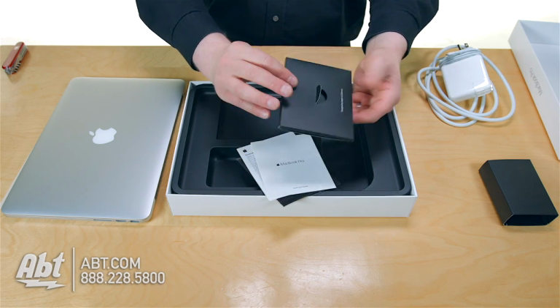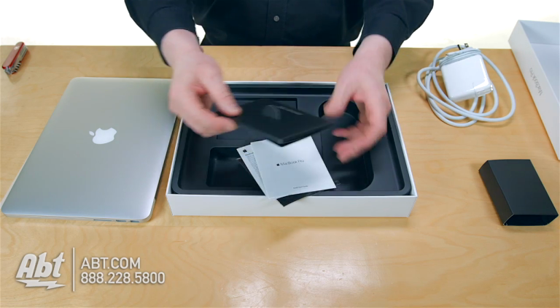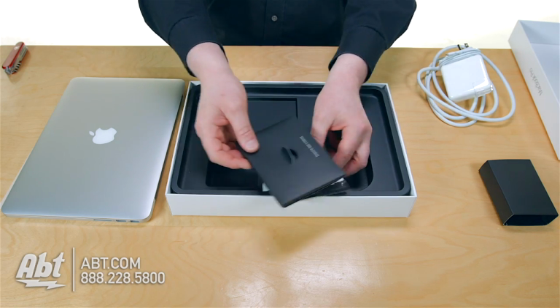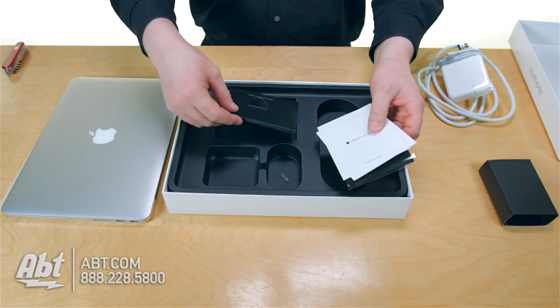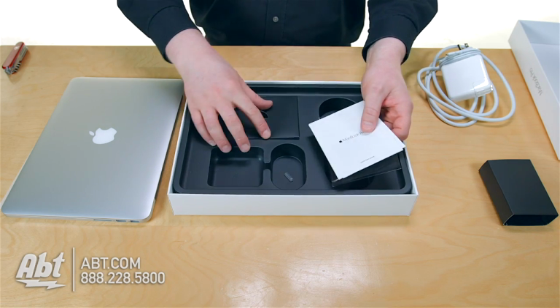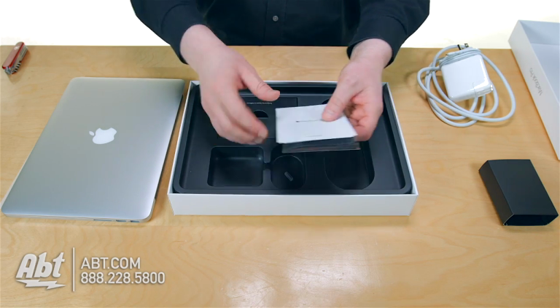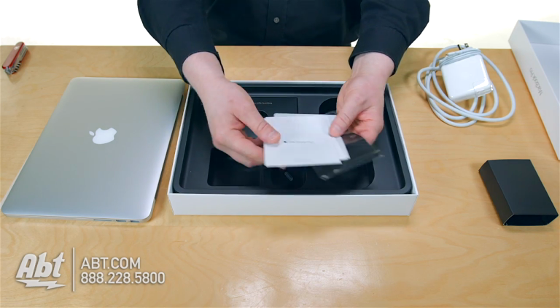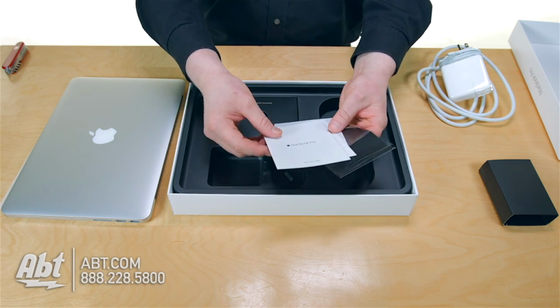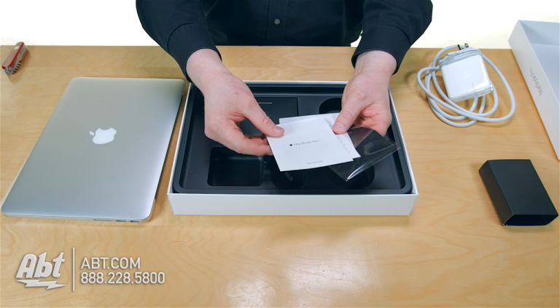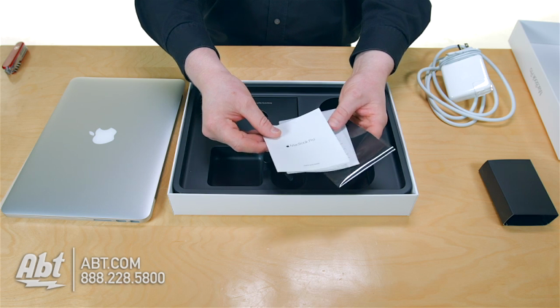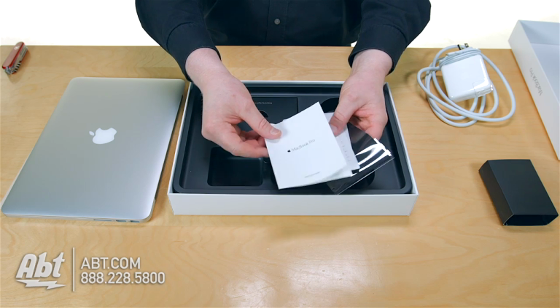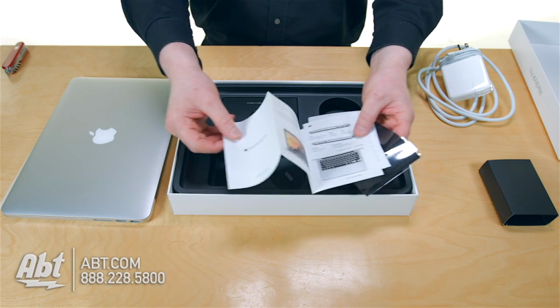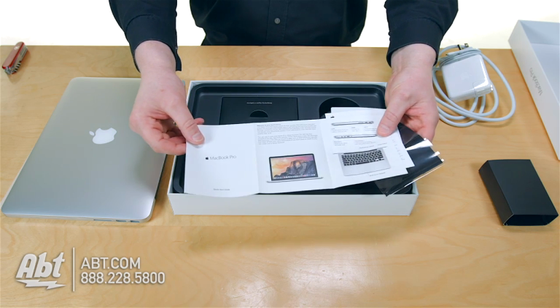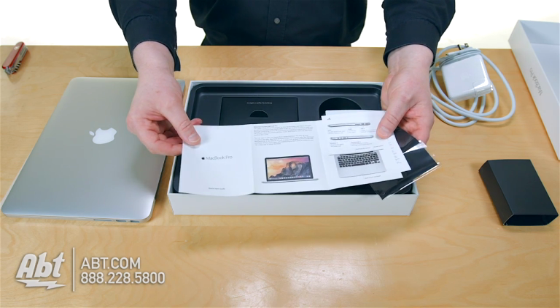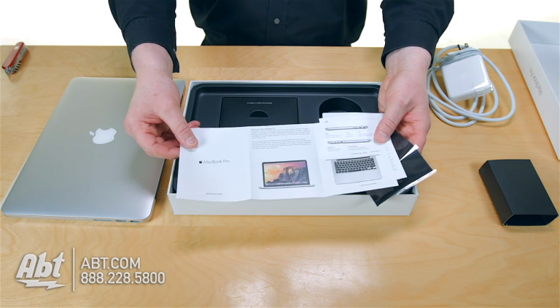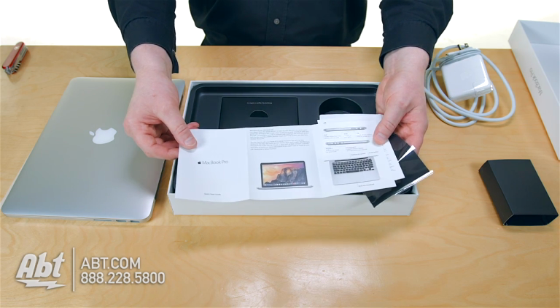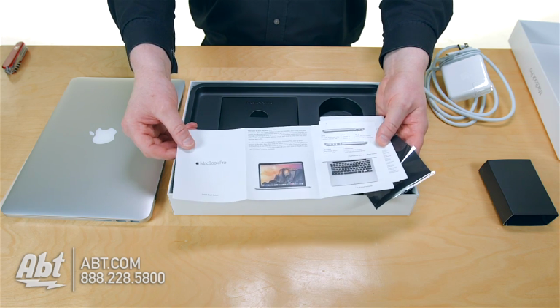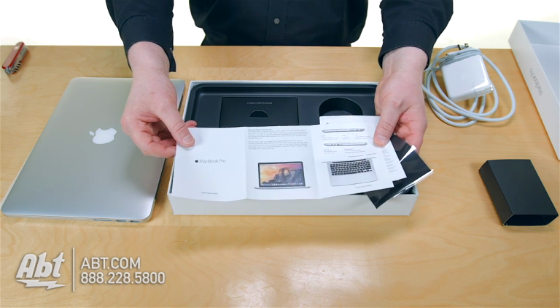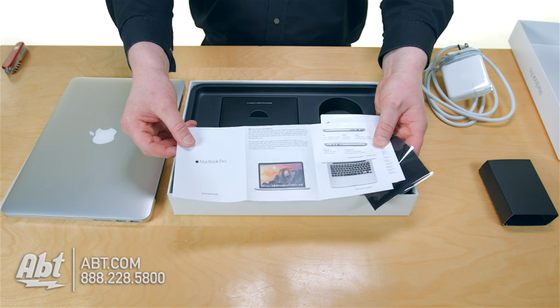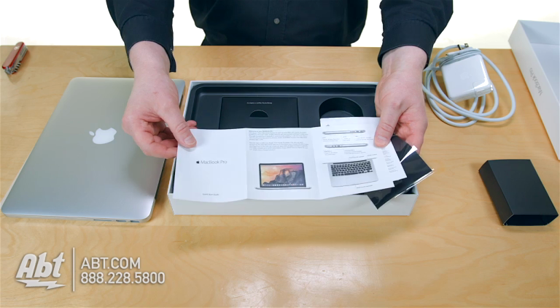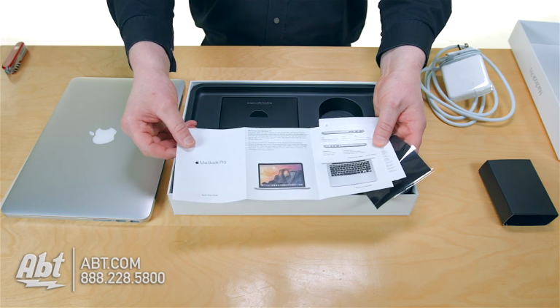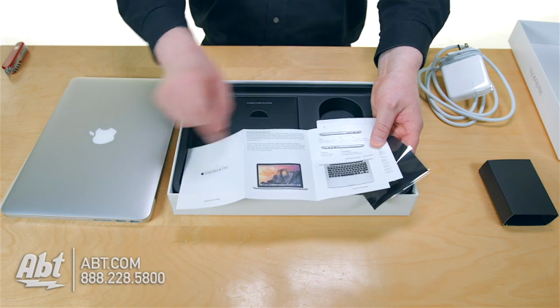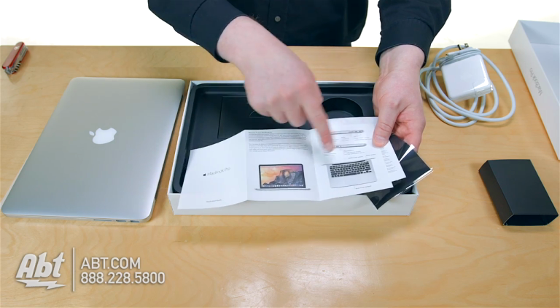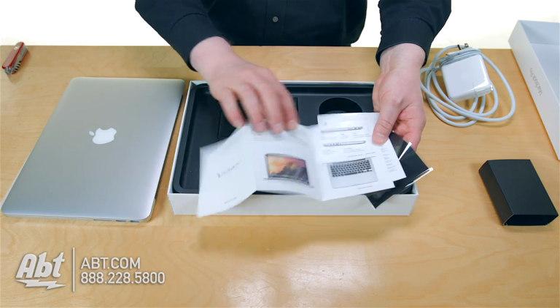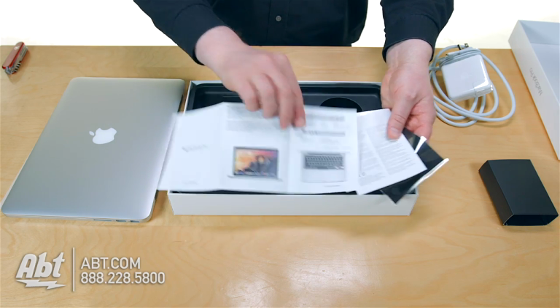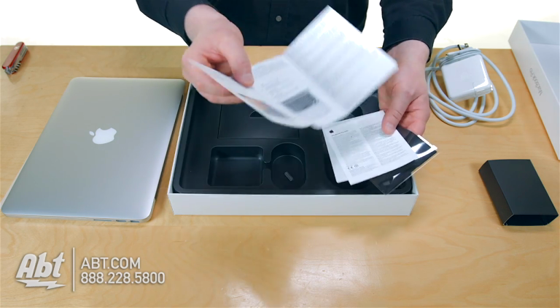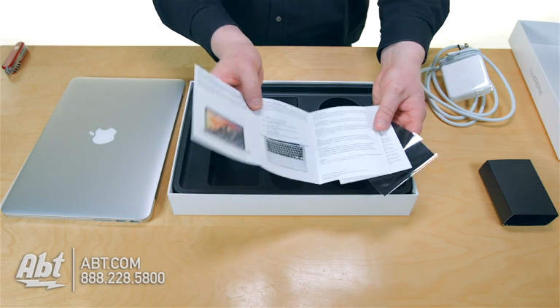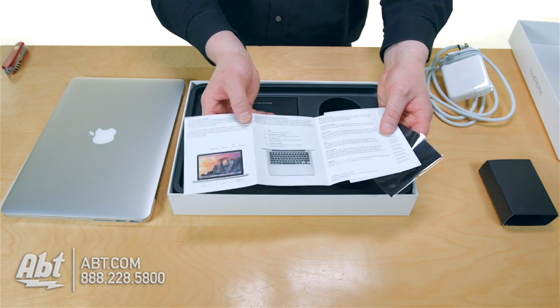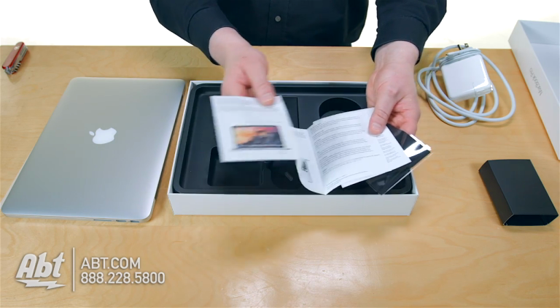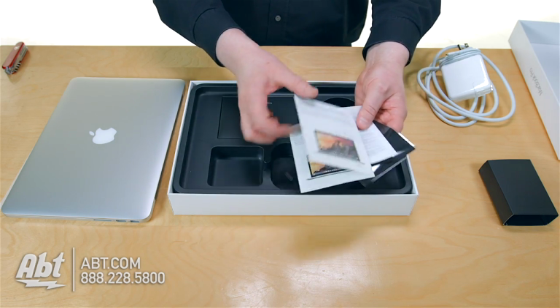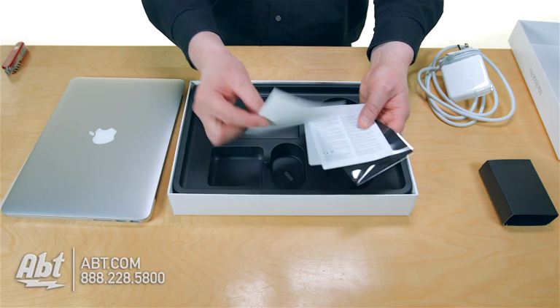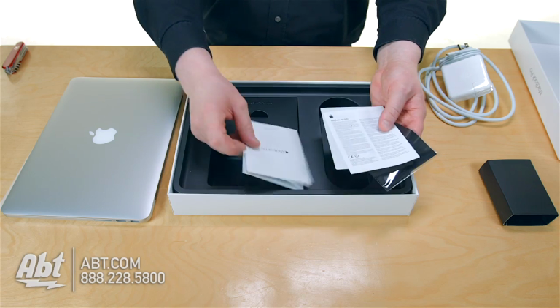You've got a little pamphlet here with some goodies — a quick start guide that's going to say, 'Welcome to your new Mac. Here's where your power button is,' along with some basic points and features about the computer. You'll probably want to read through that before you get going.